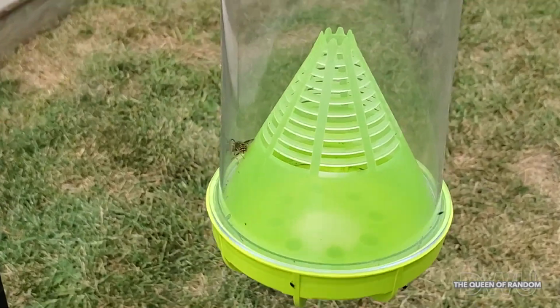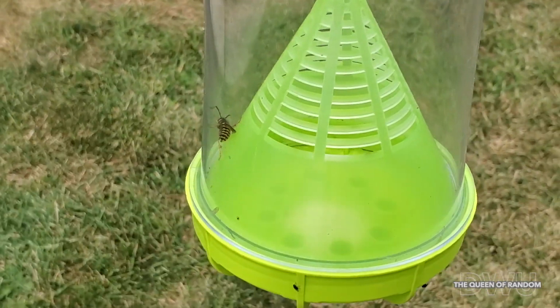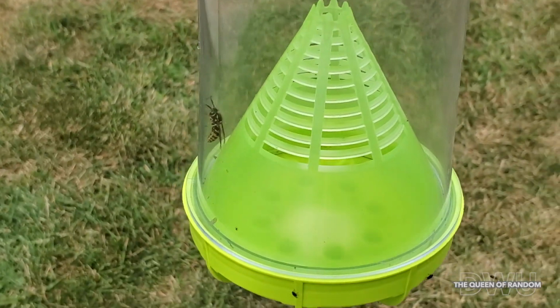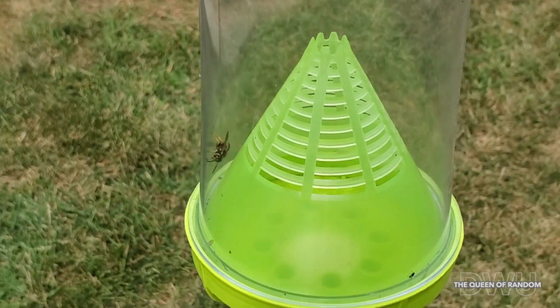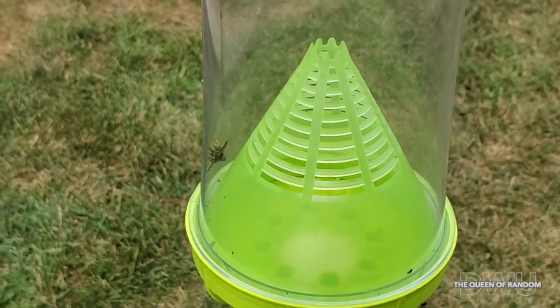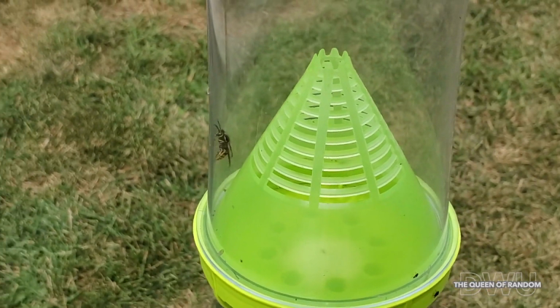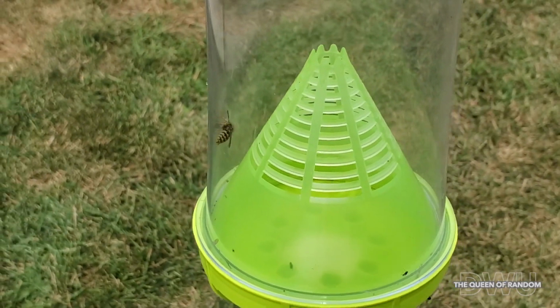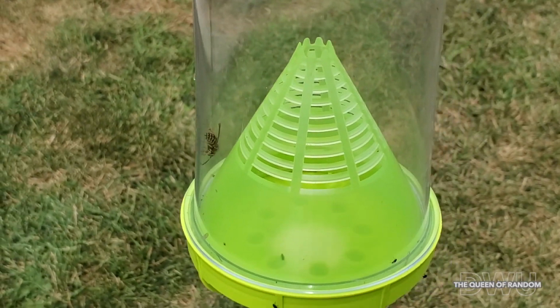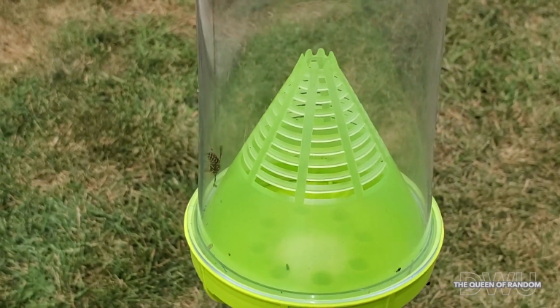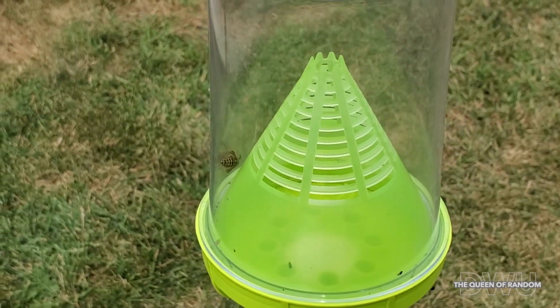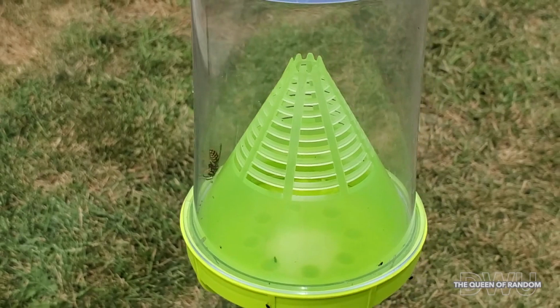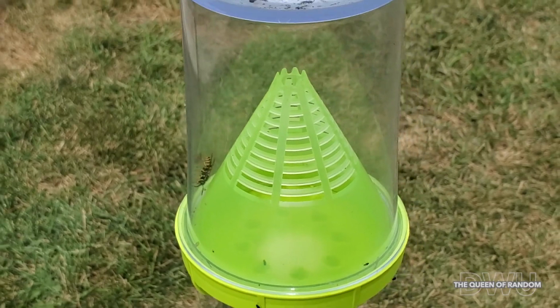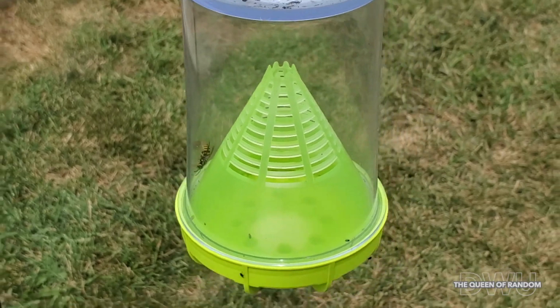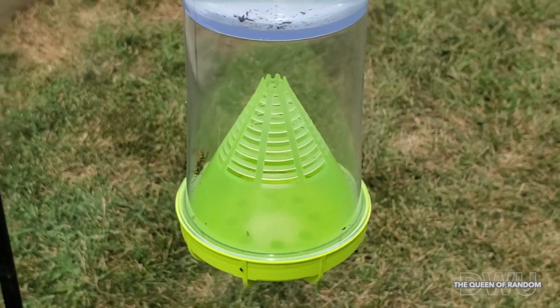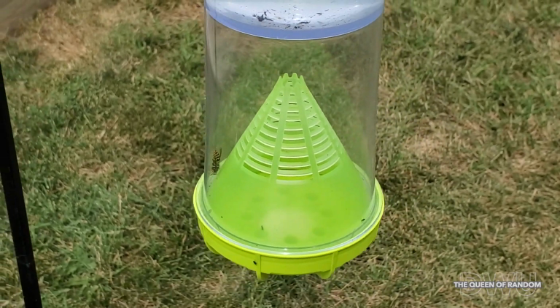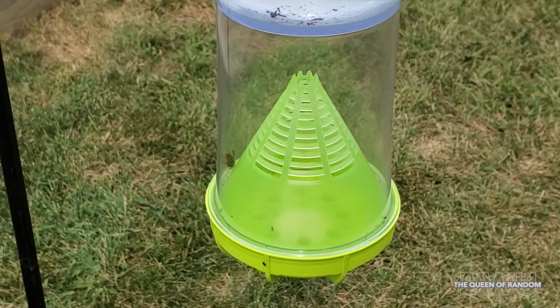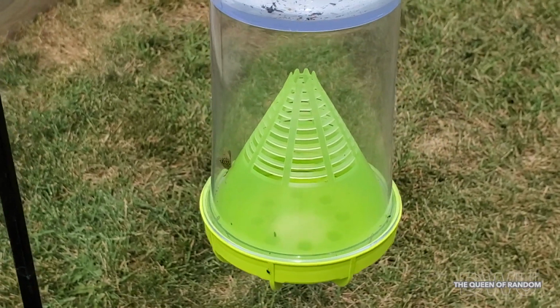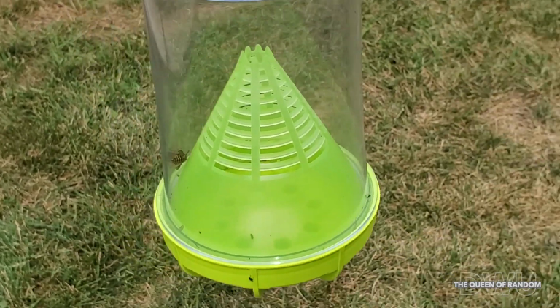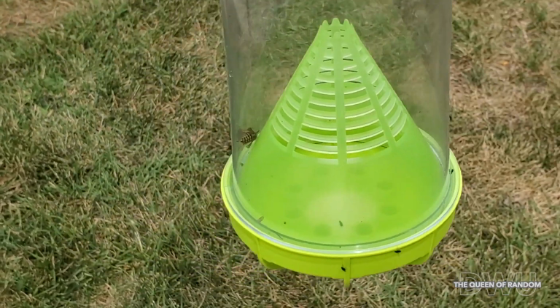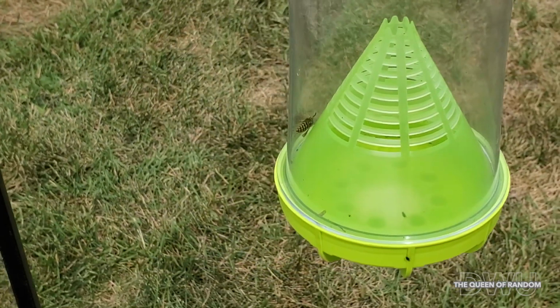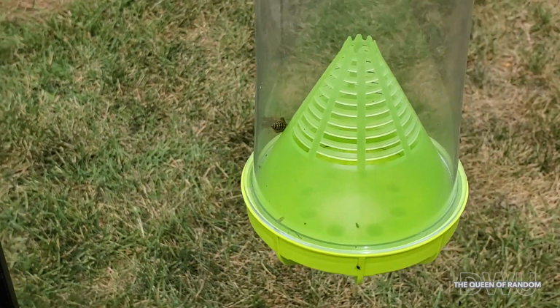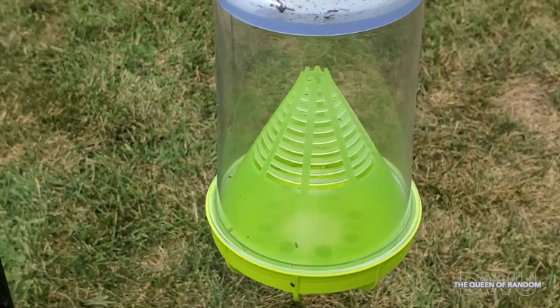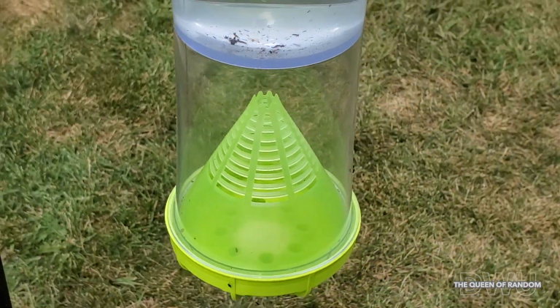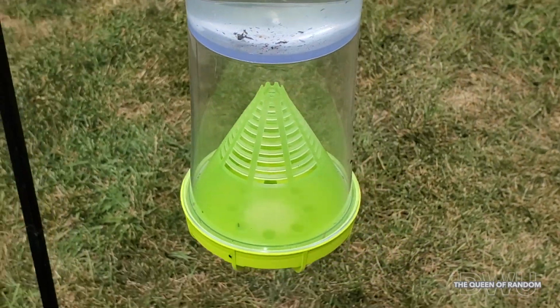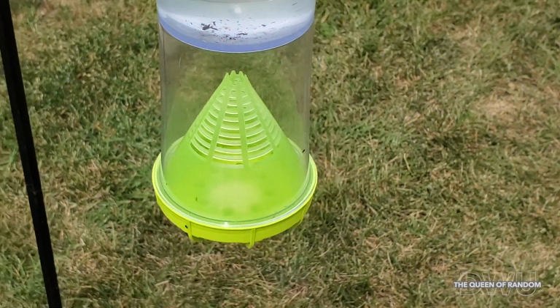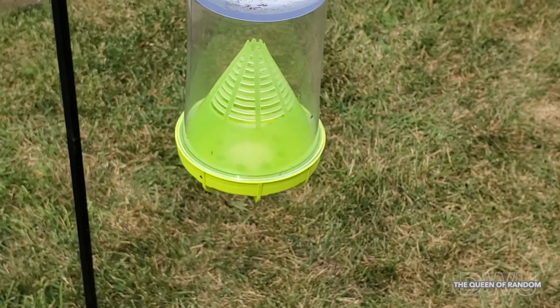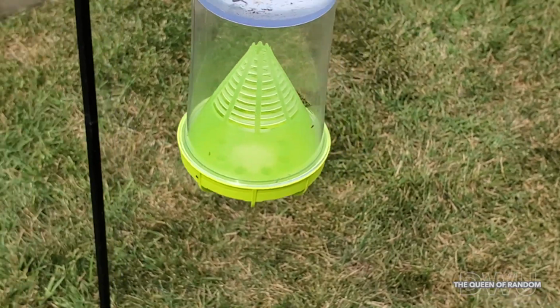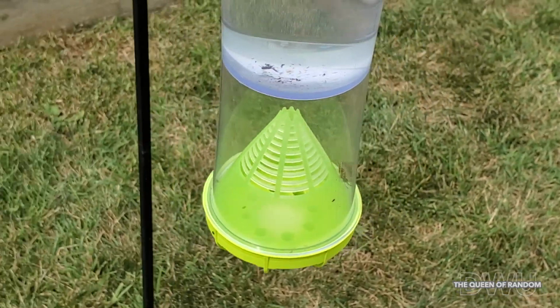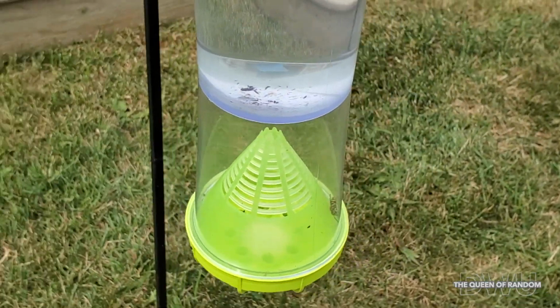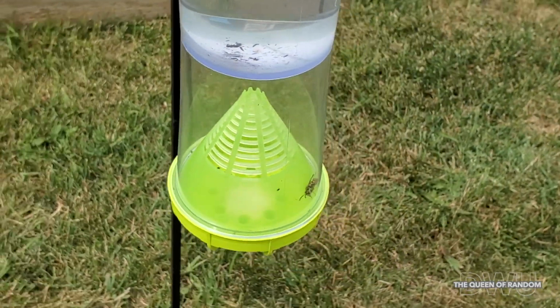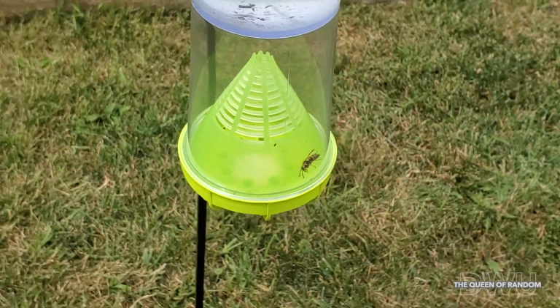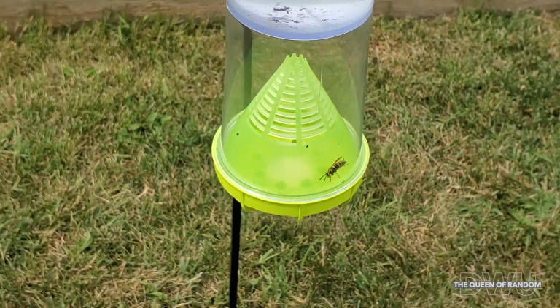I find the second time around this trap smells a lot stronger, probably also because we added more scent.